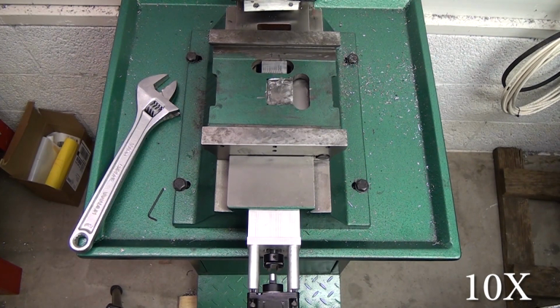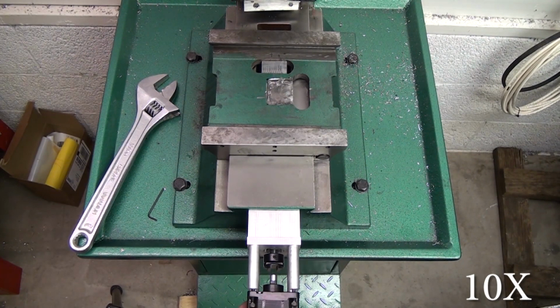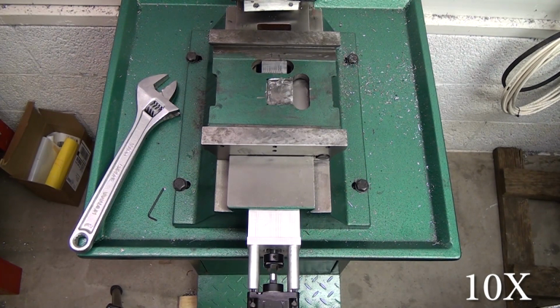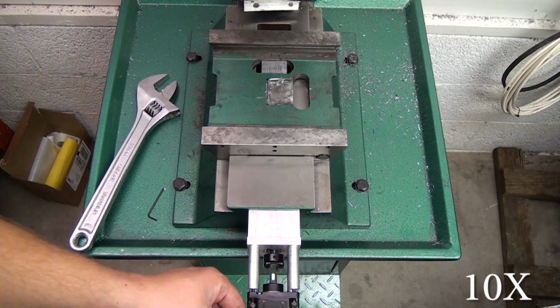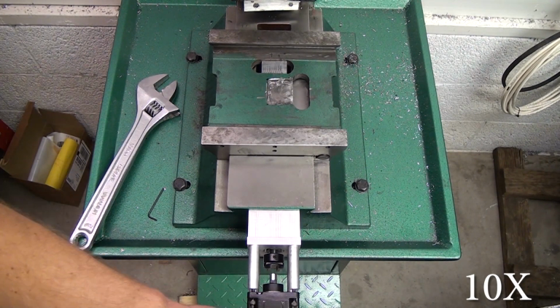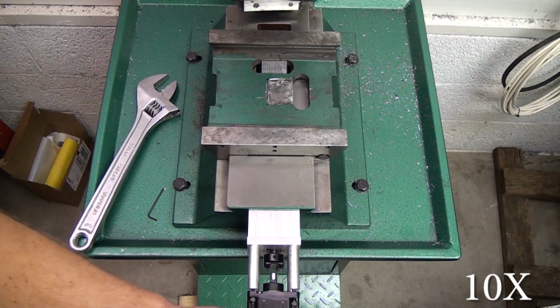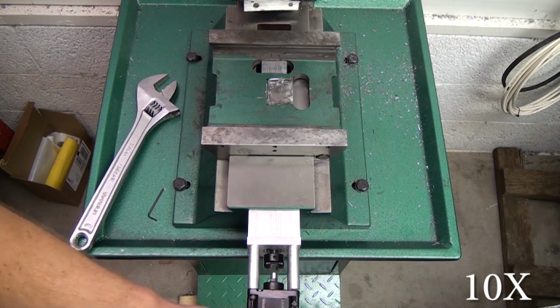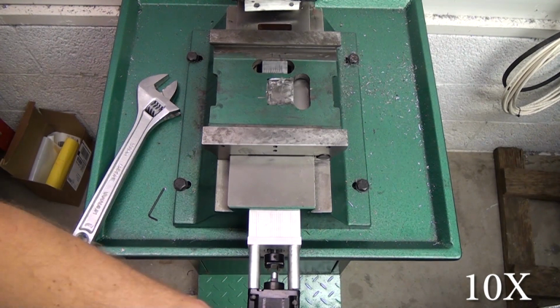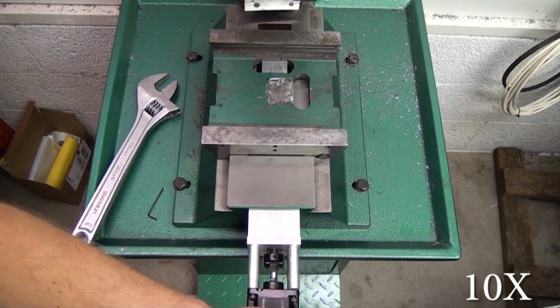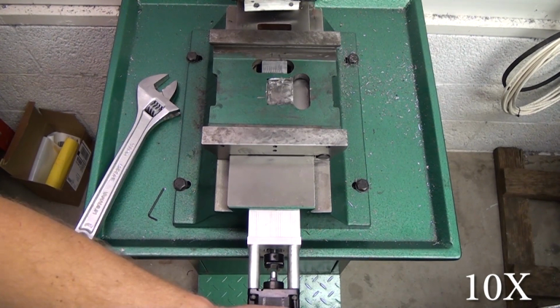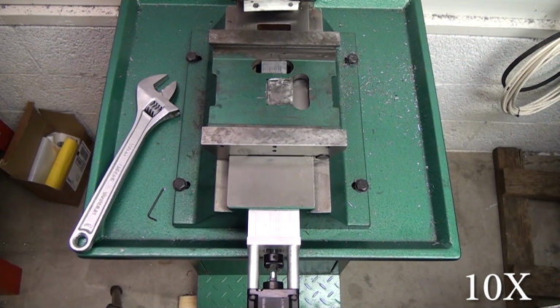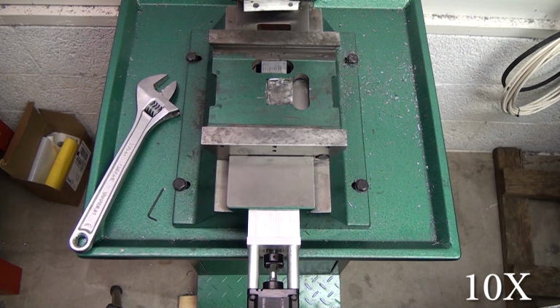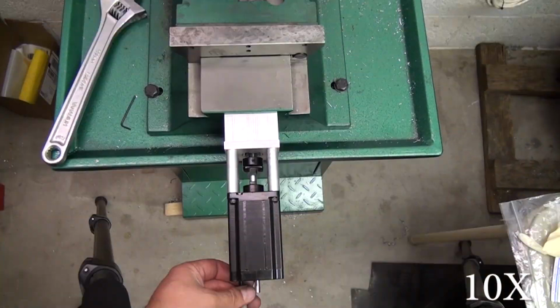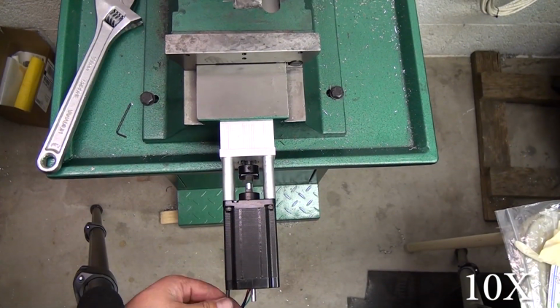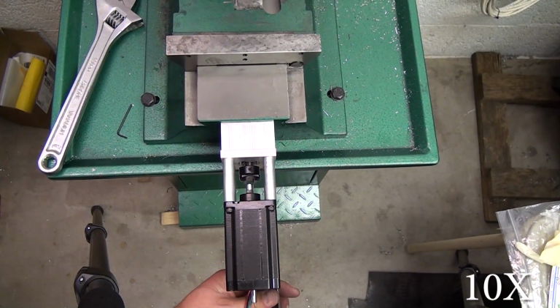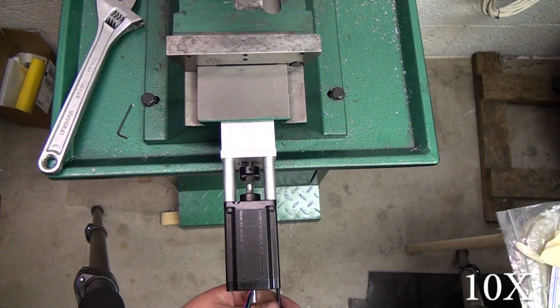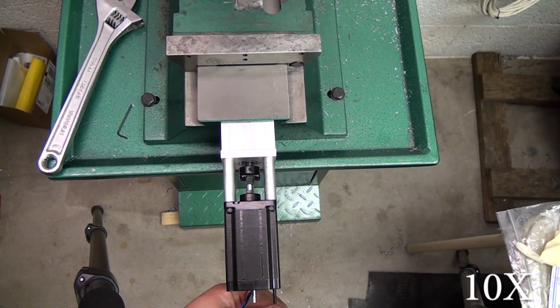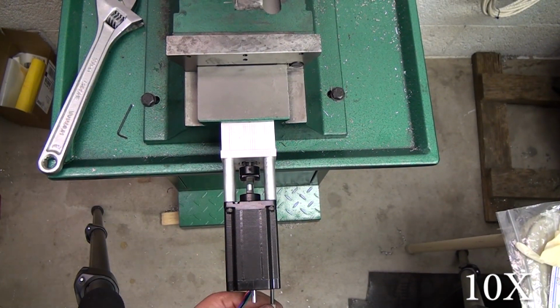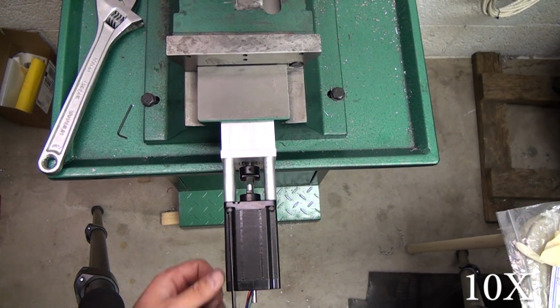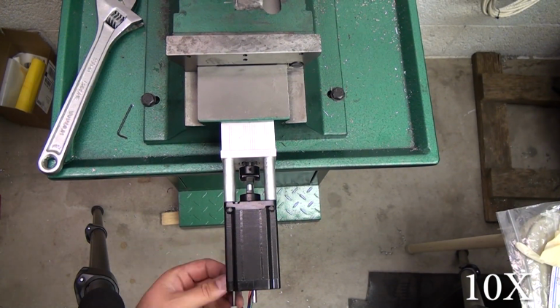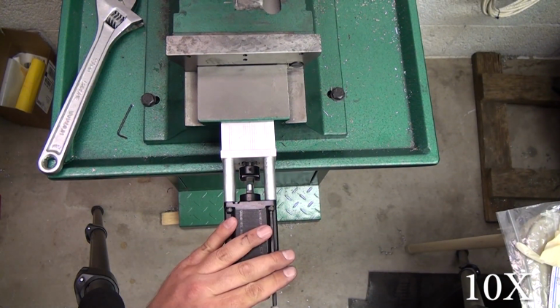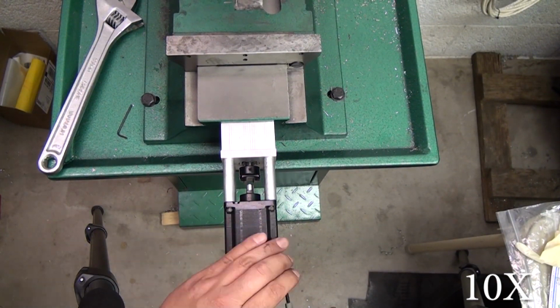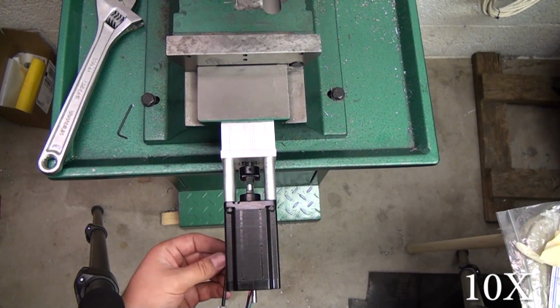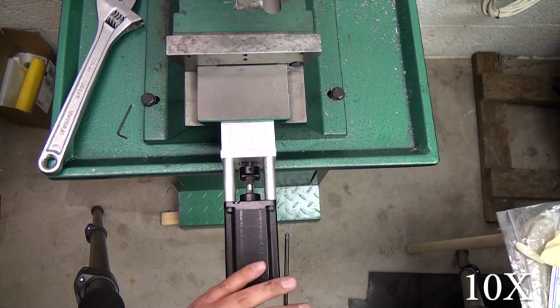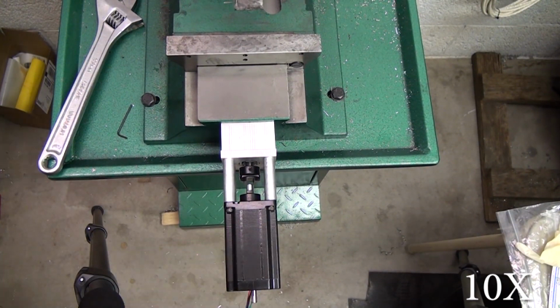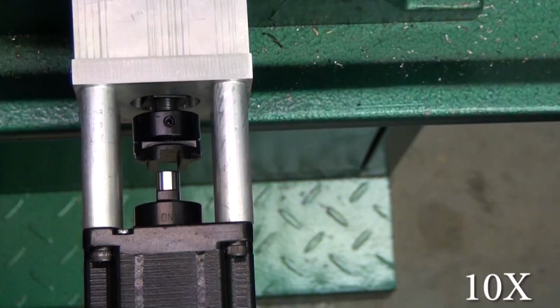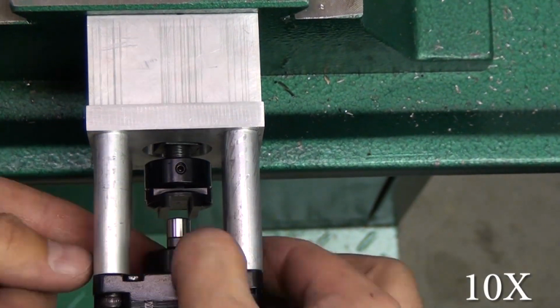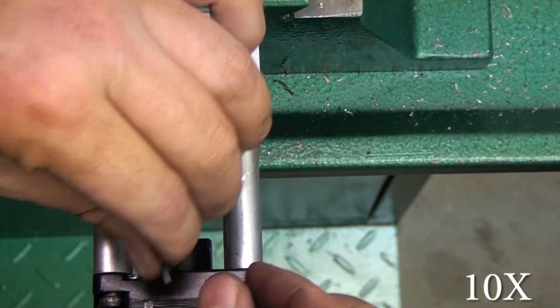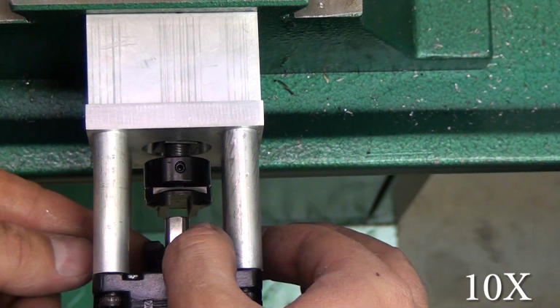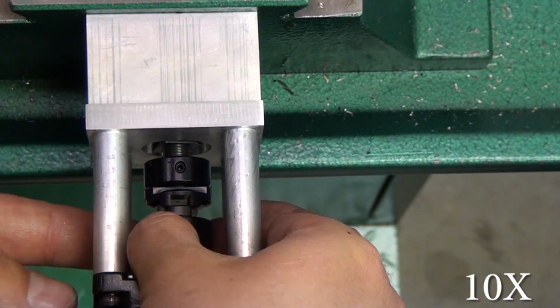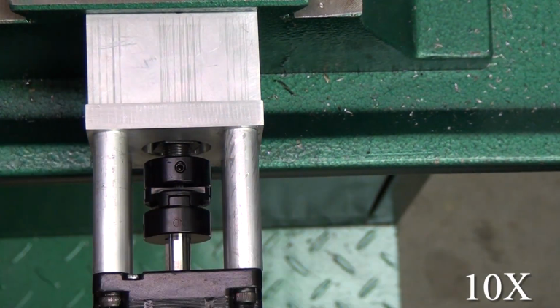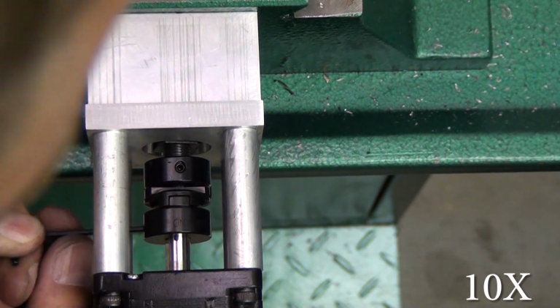I don't have a jam nut in this shot and I discussed that in my ball screw video. I didn't realize that the square nut with set screws was going to fail — you've got to use a jam nut, so get them ordered as soon as you can.